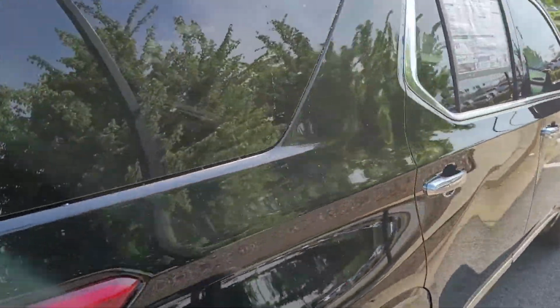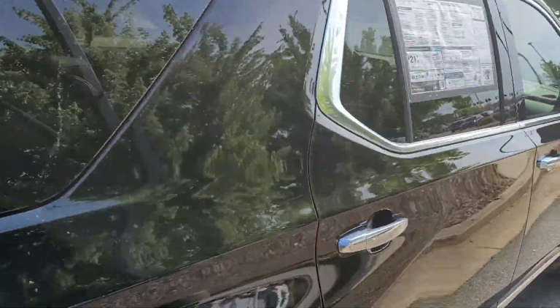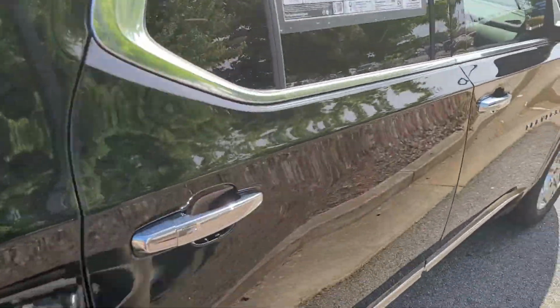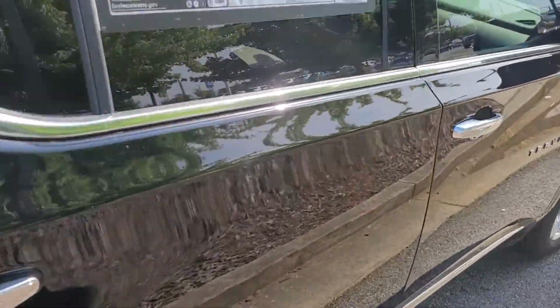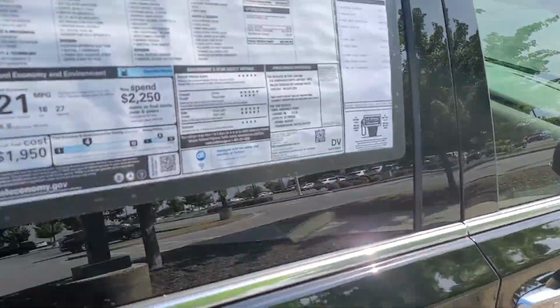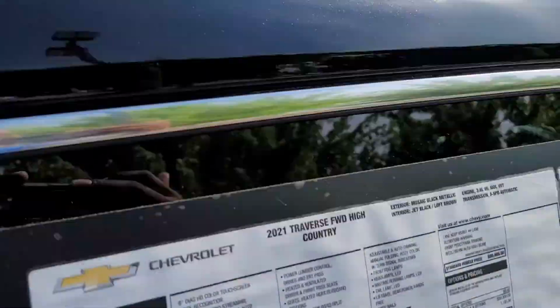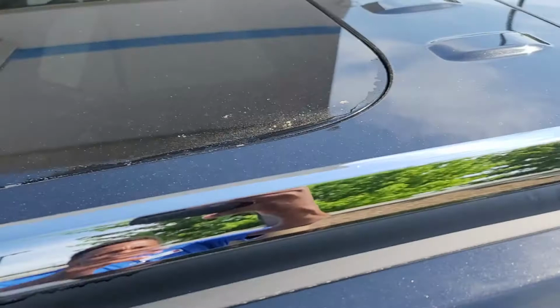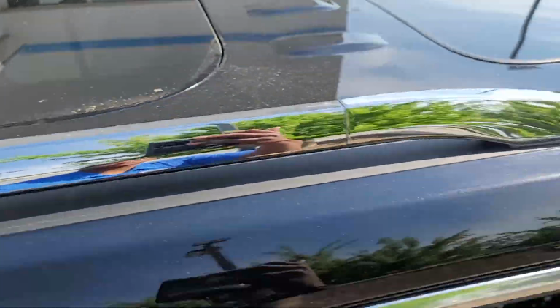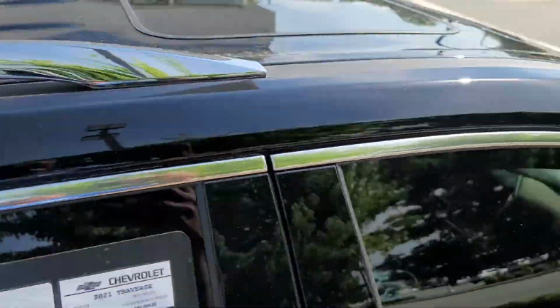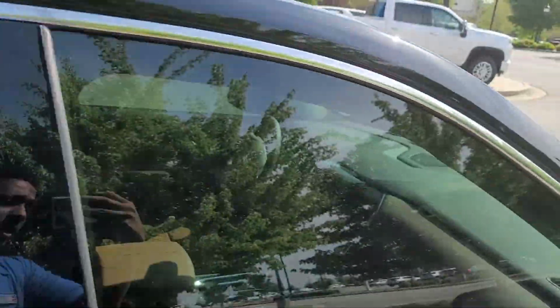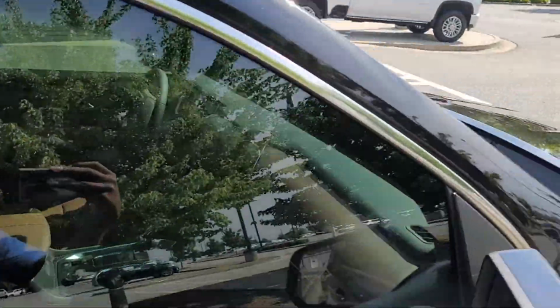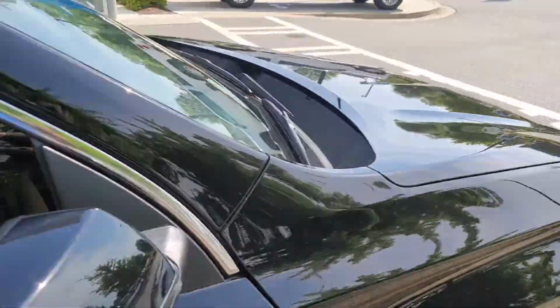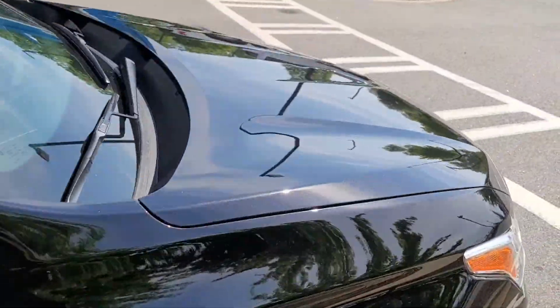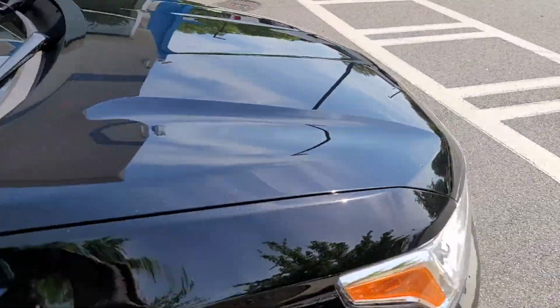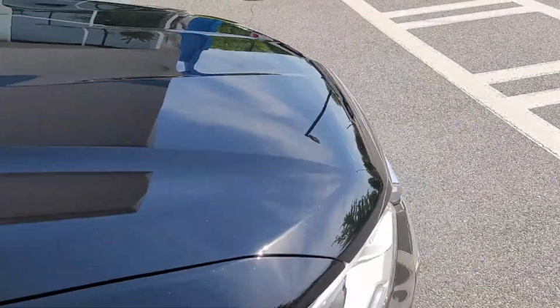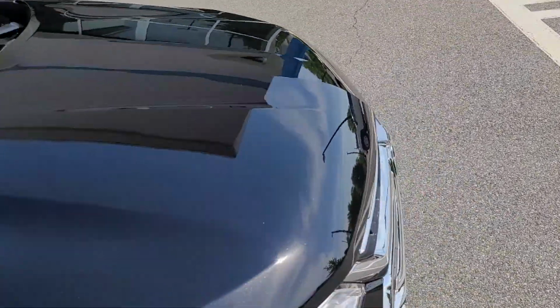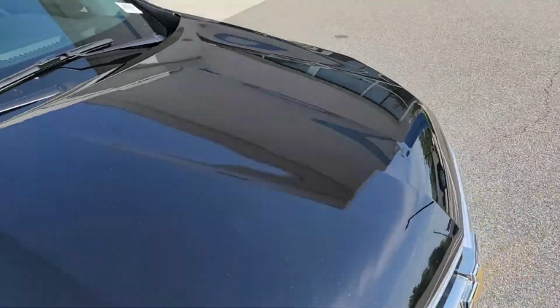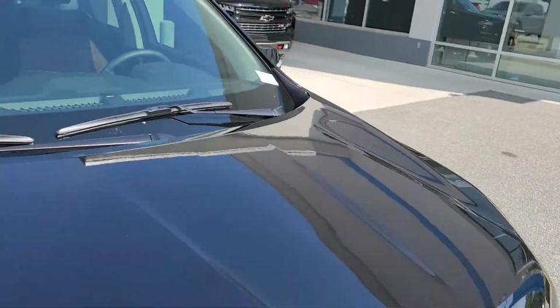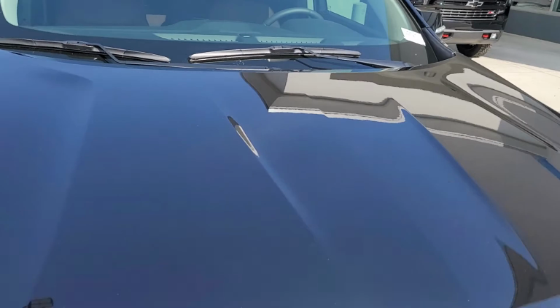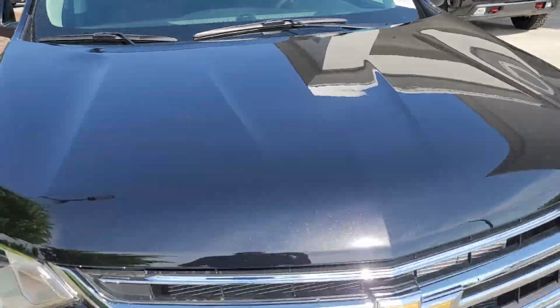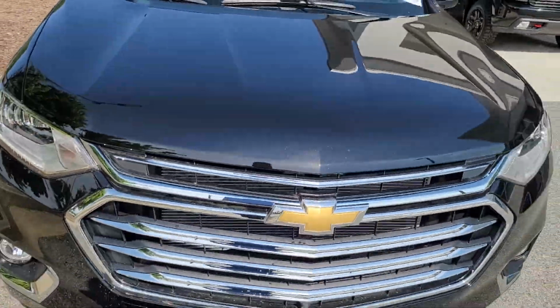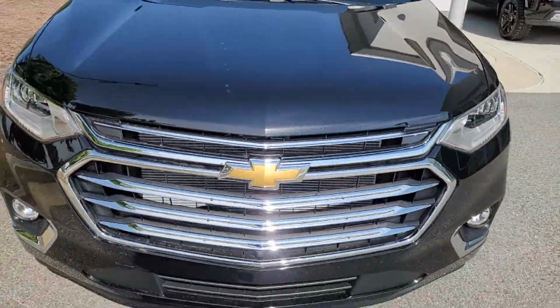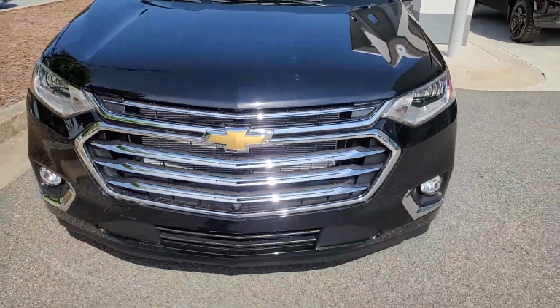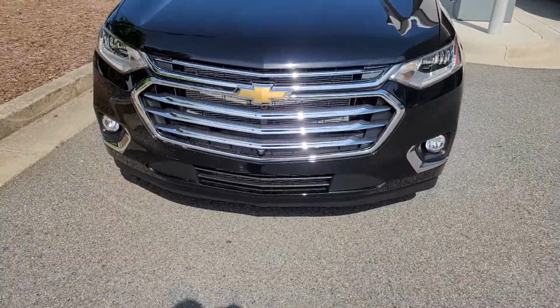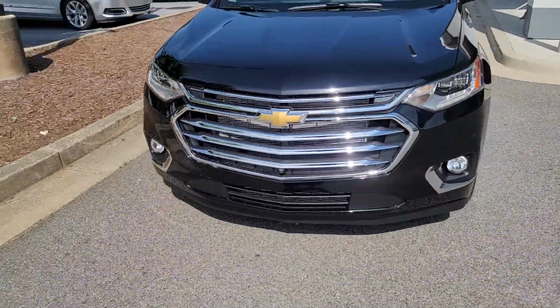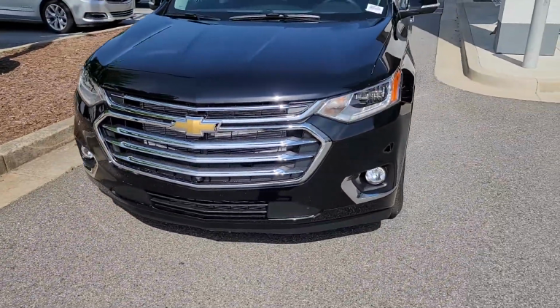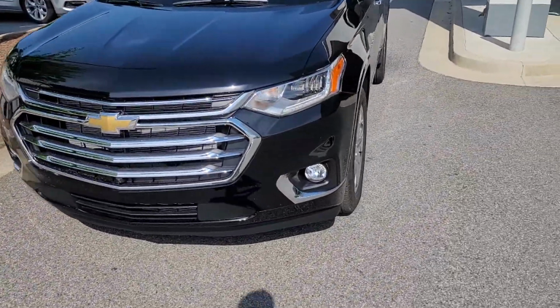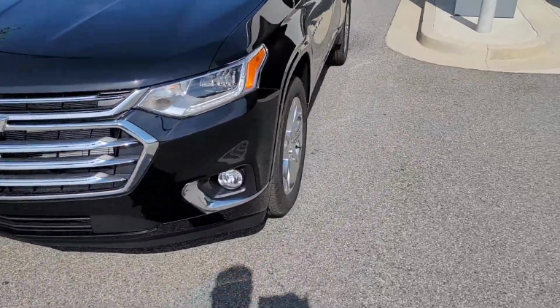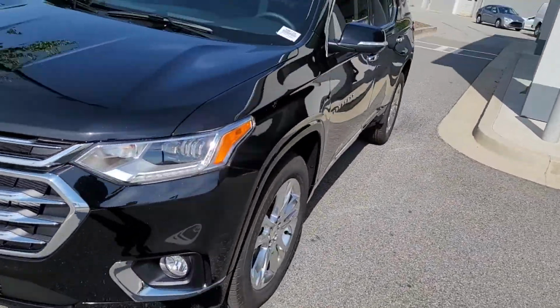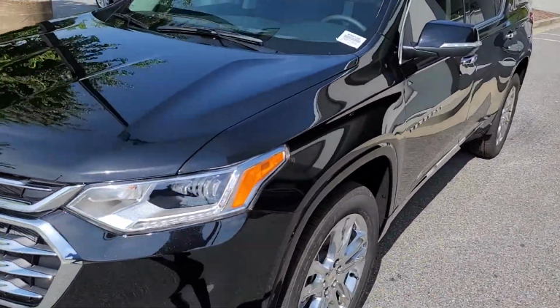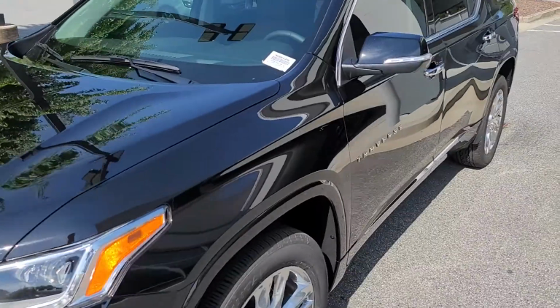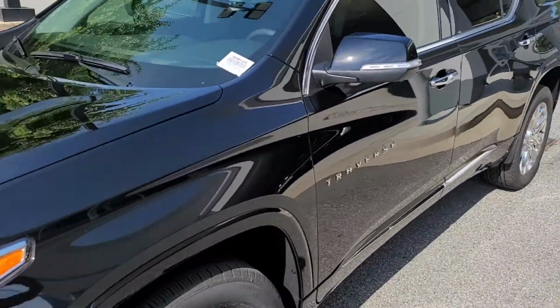You want it black with the tan interior, and also I see that you have a Honda Odyssey that you wanted to trade in. We also need that Honda Odyssey because we have many people inquiring about an Odyssey right now, so you'll get top dollar for your trade.